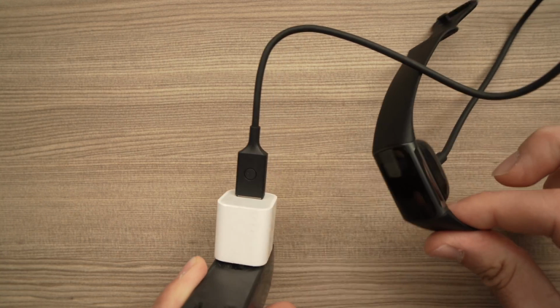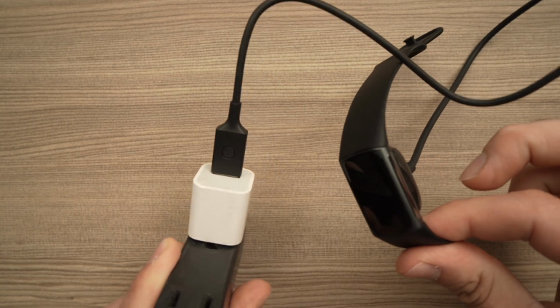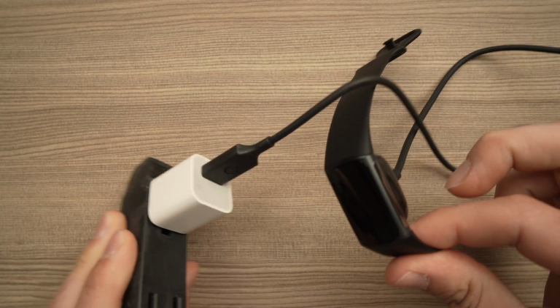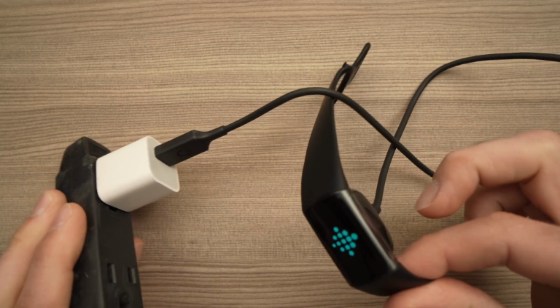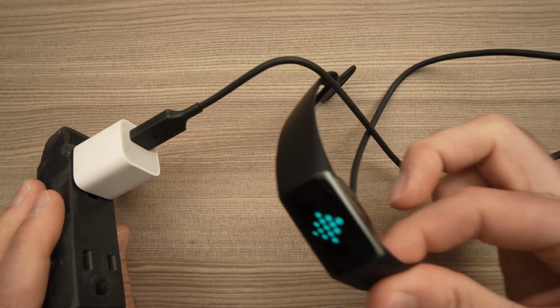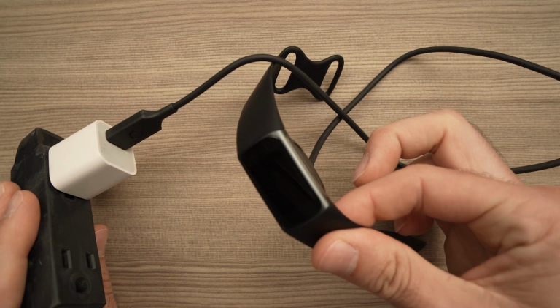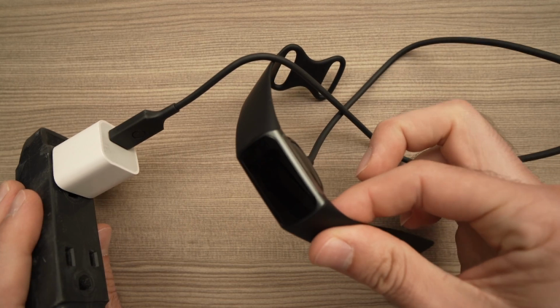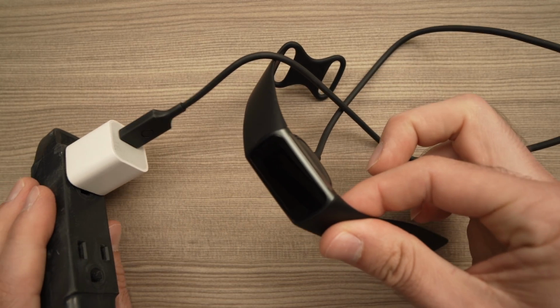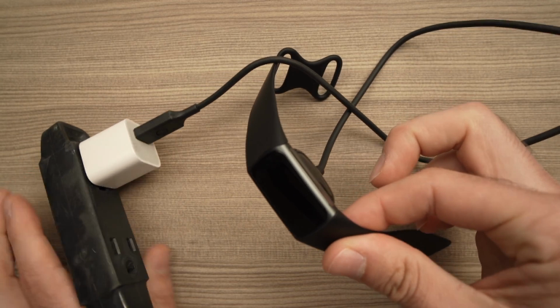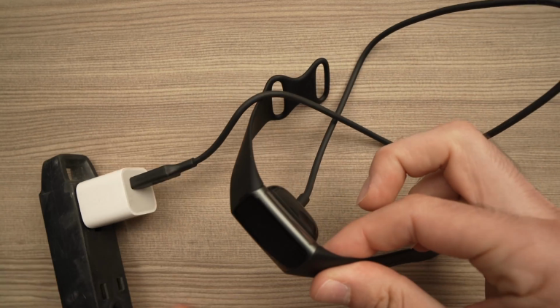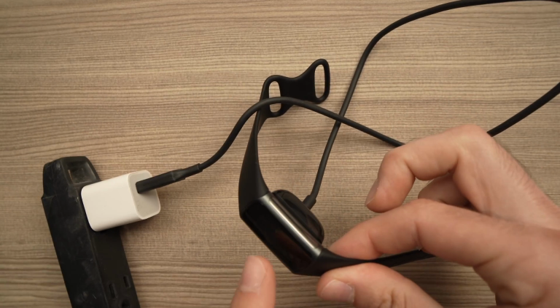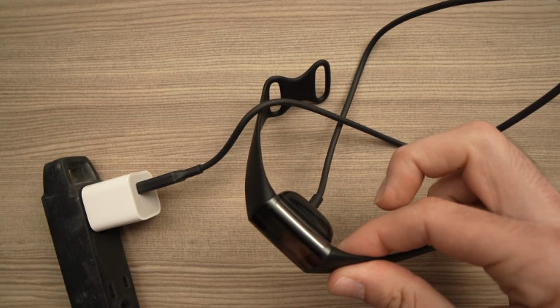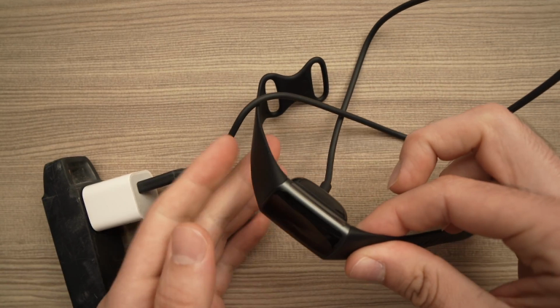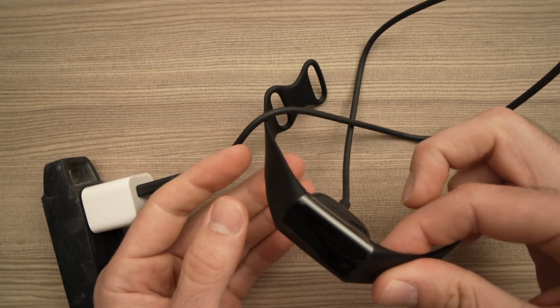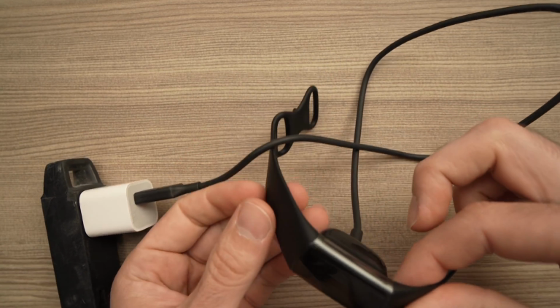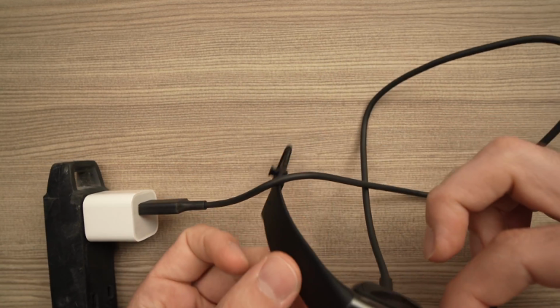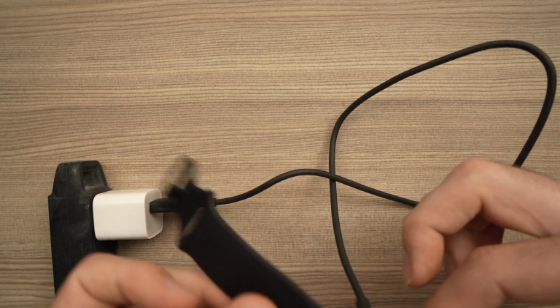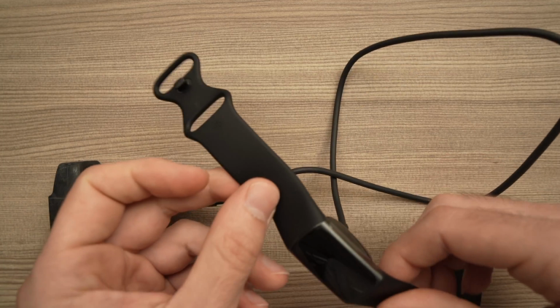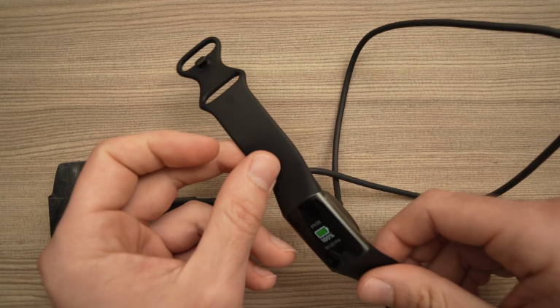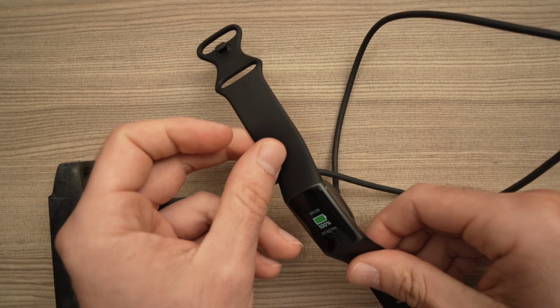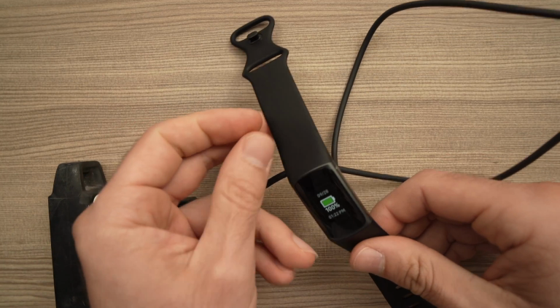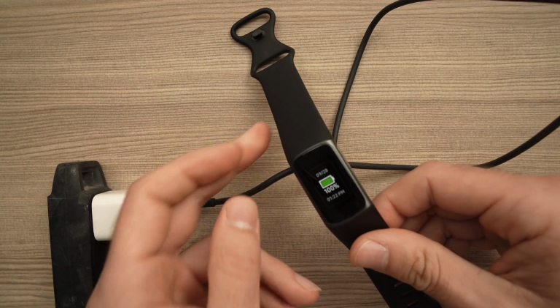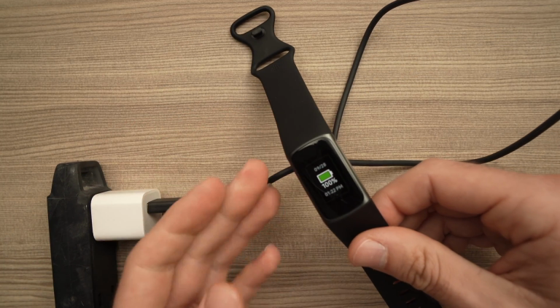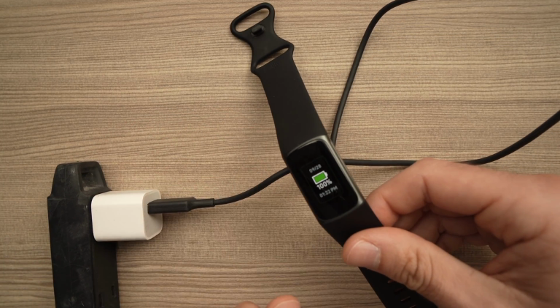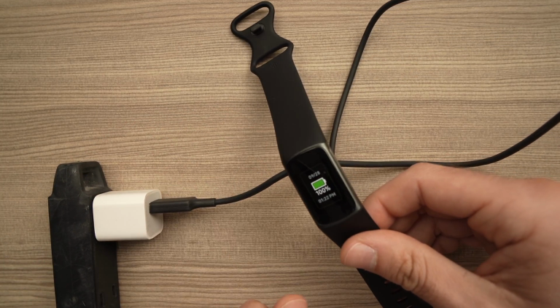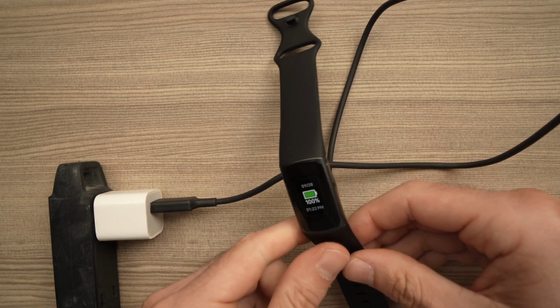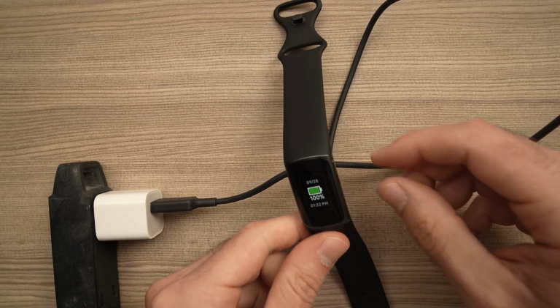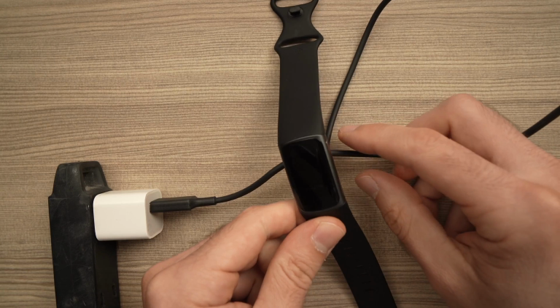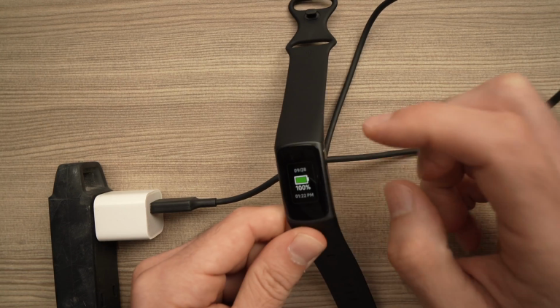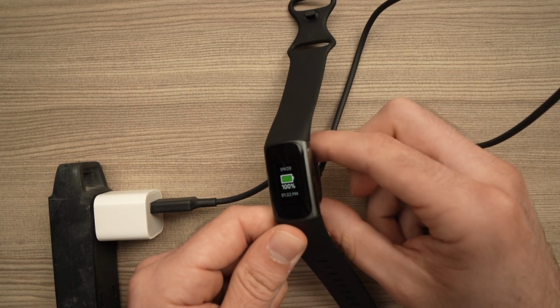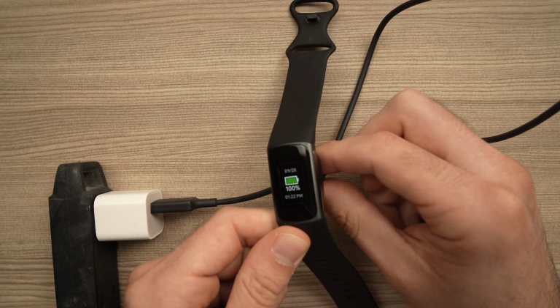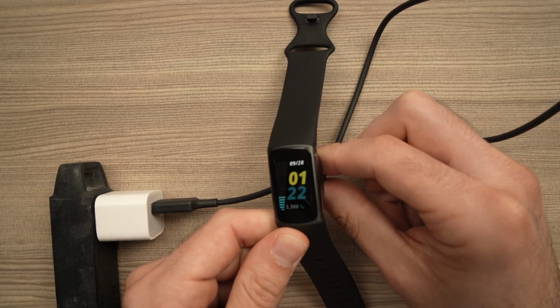The Fitbit will vibrate and it will restart itself. You should see the Fitbit logo, and usually it takes about 10 seconds — and here we go. The Fitbit restarted and this should solve your problem.